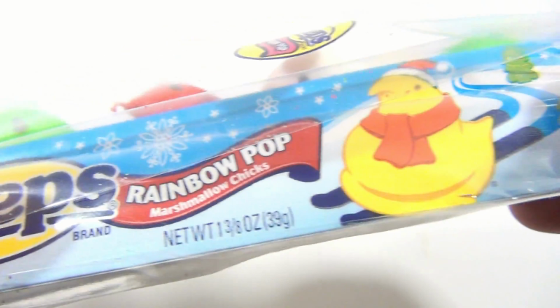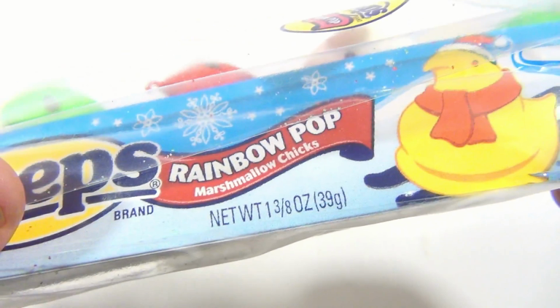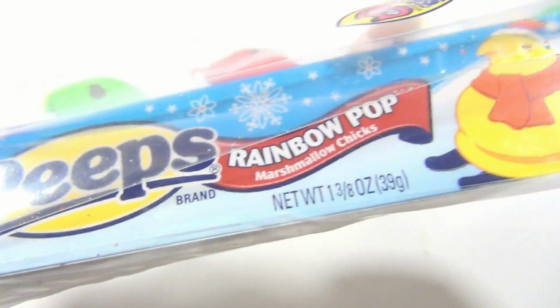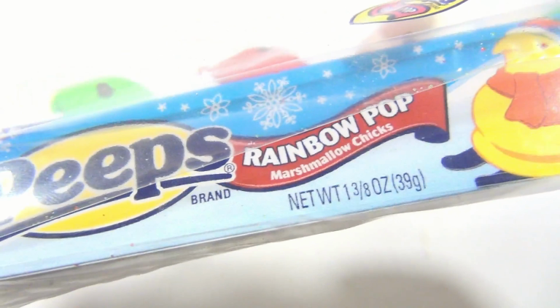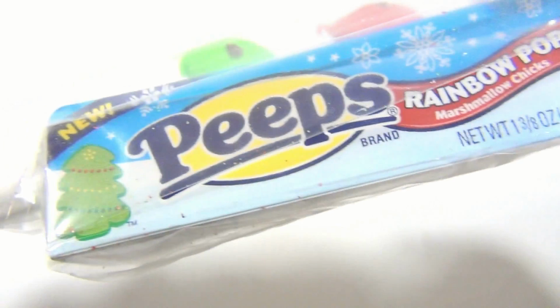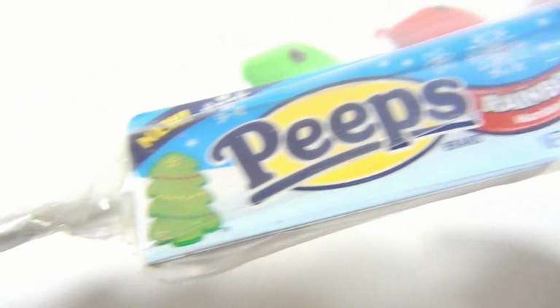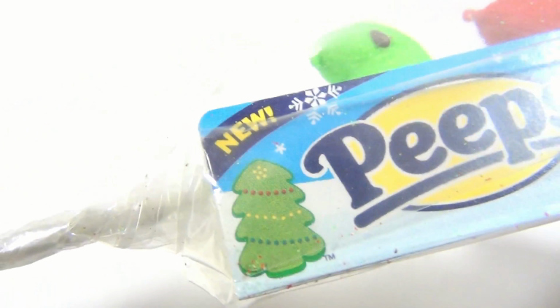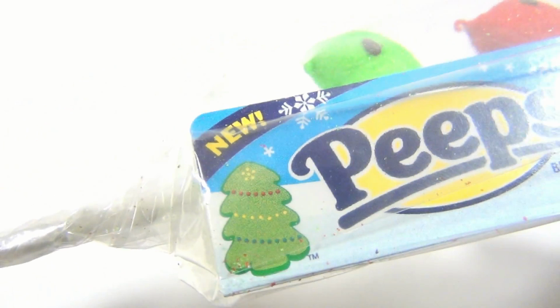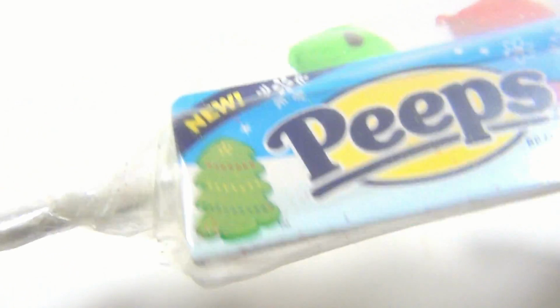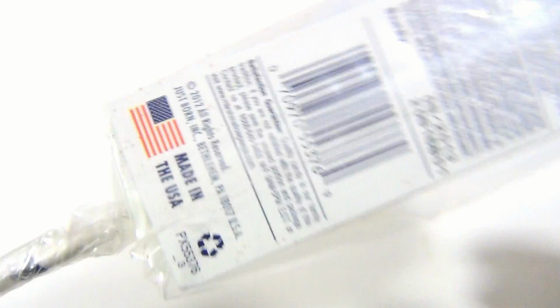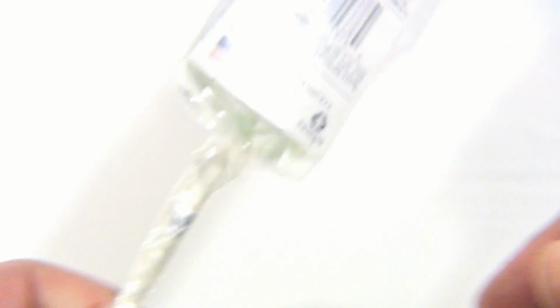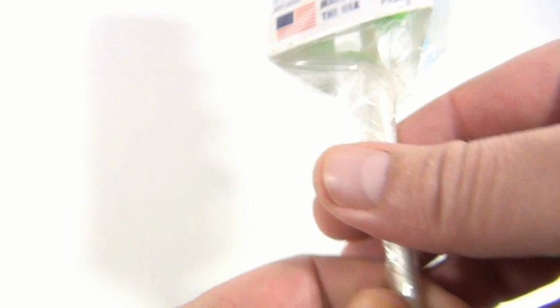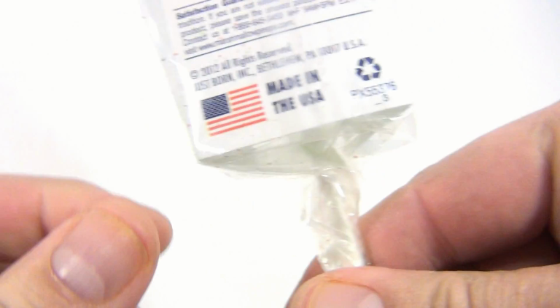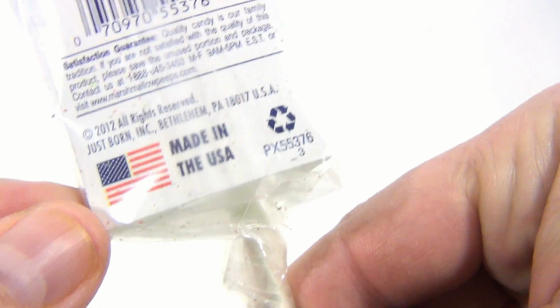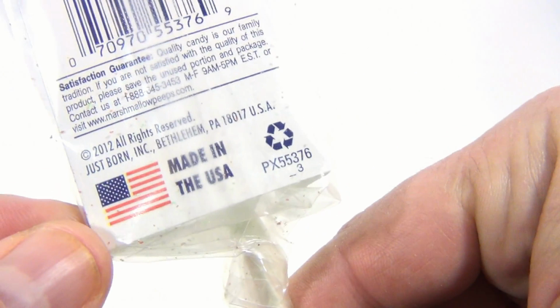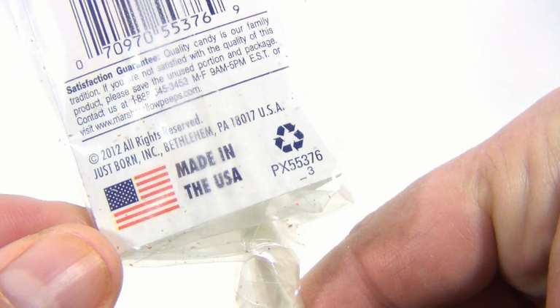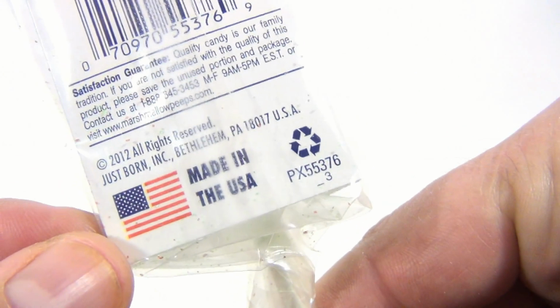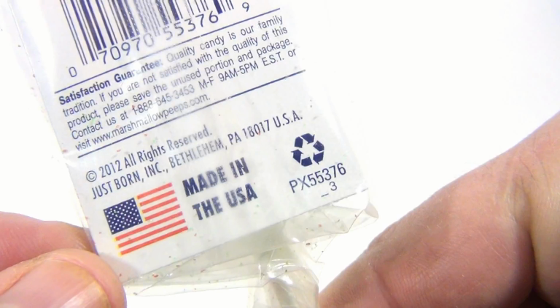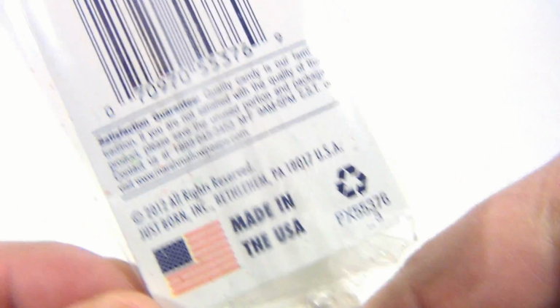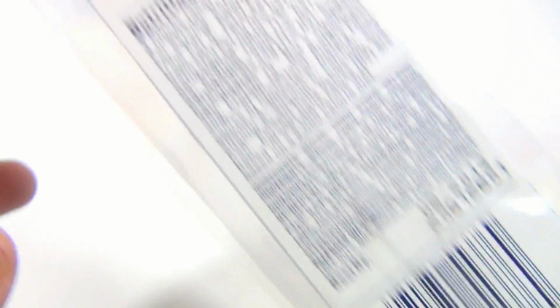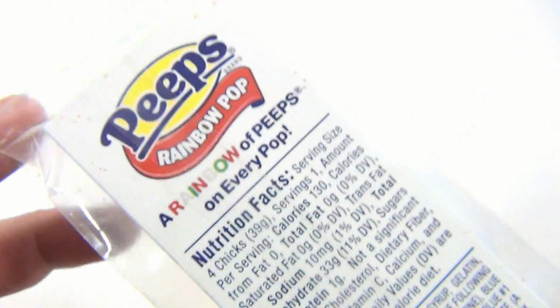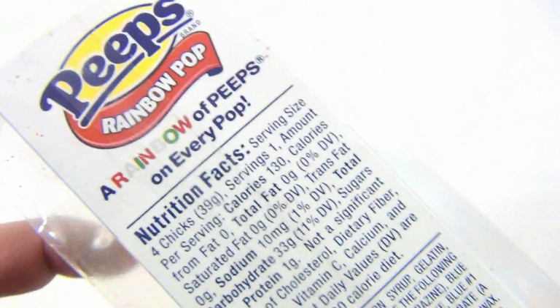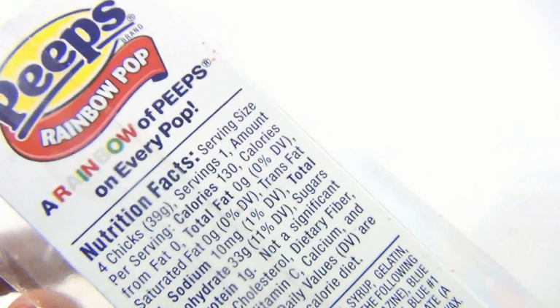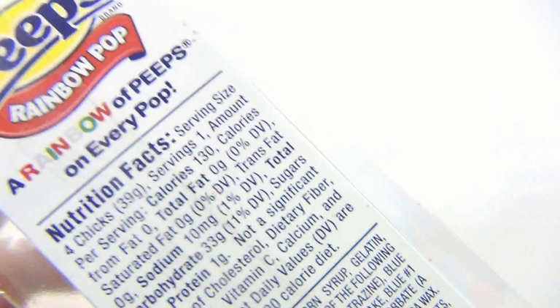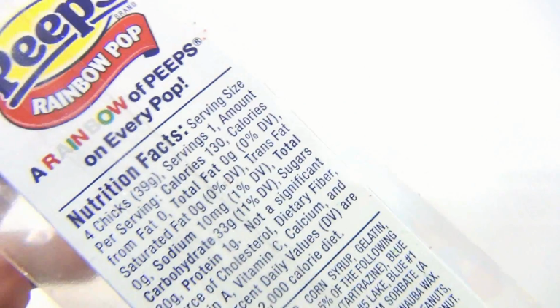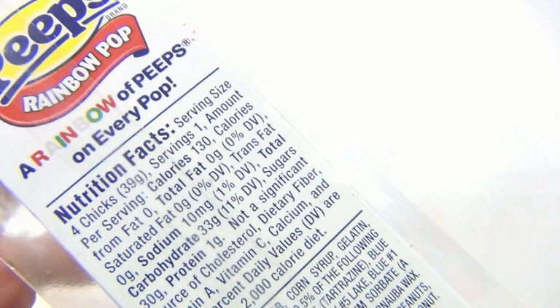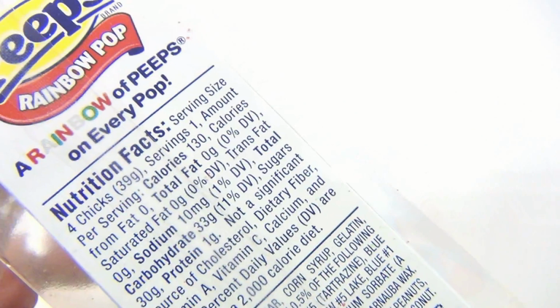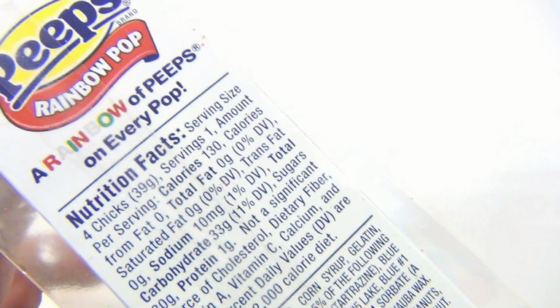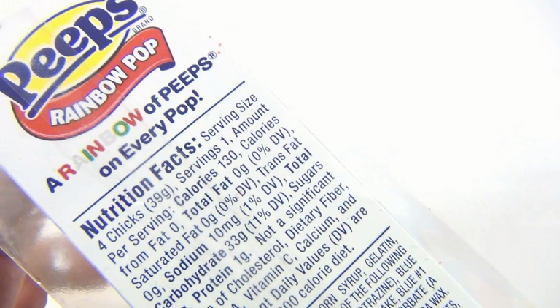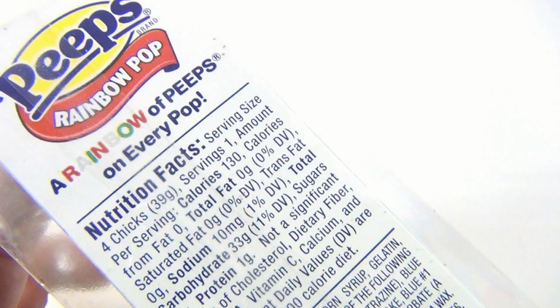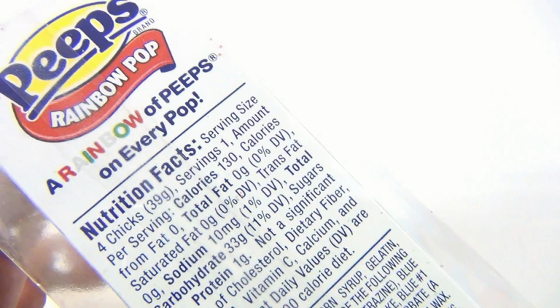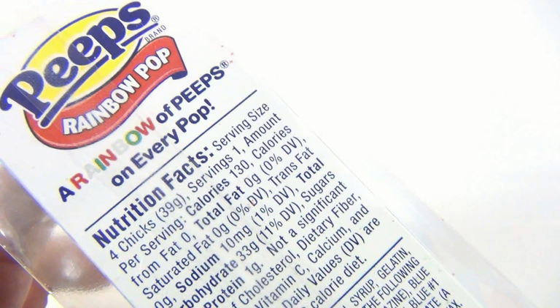It says Rainbow Pop Marshmallow Chicks Peeps New — so we got a new product. Made in the USA, 2012. It says Peeps Rainbow Pop: a rainbow of Peeps on every pop.